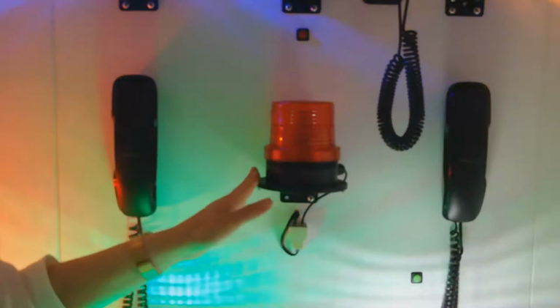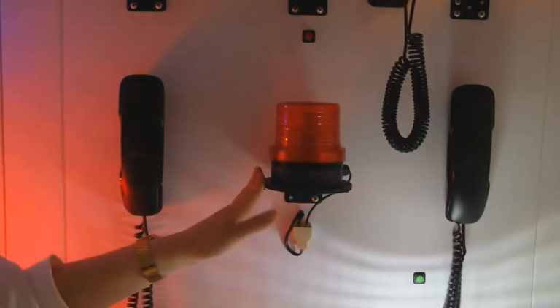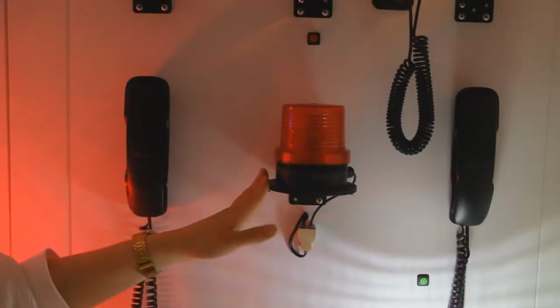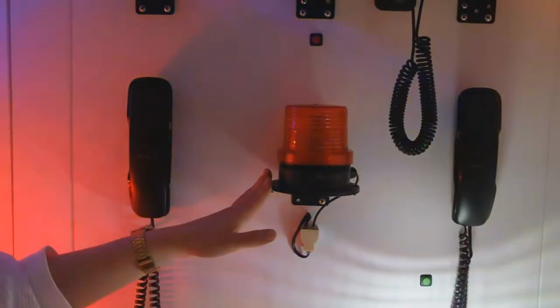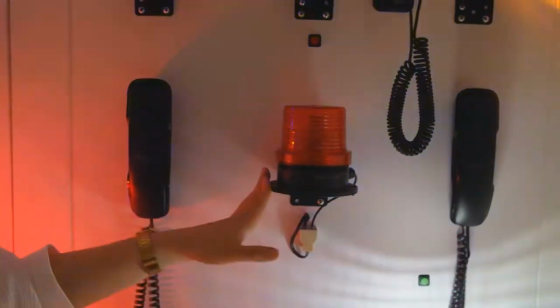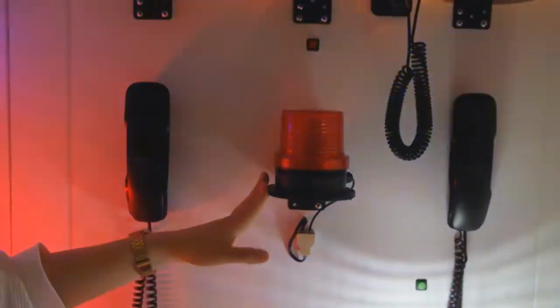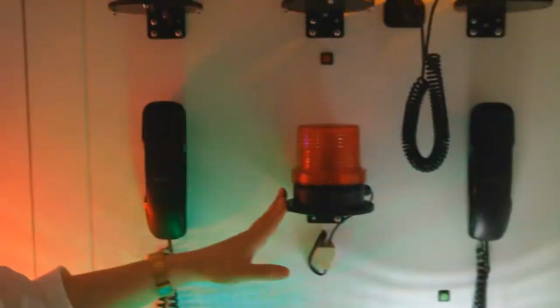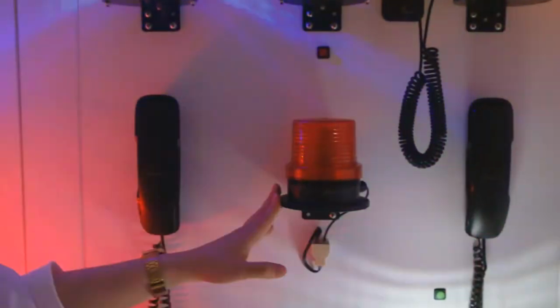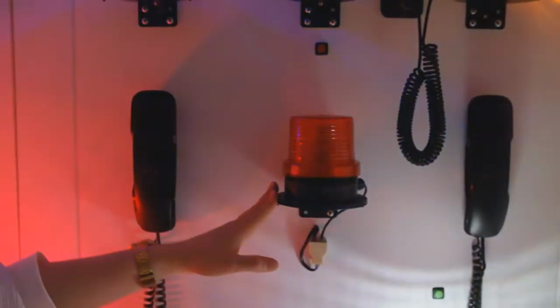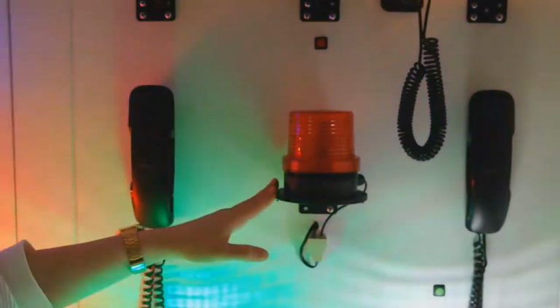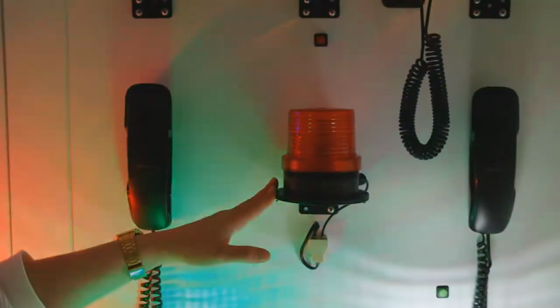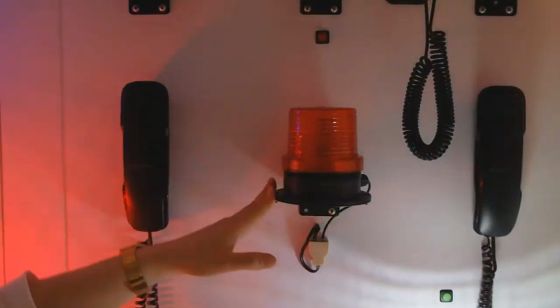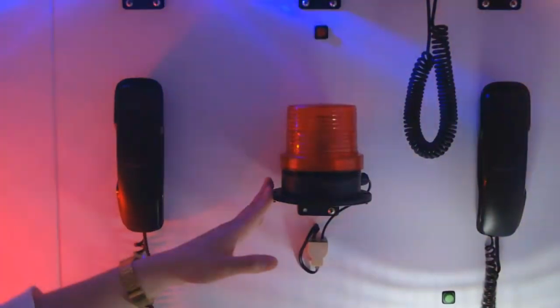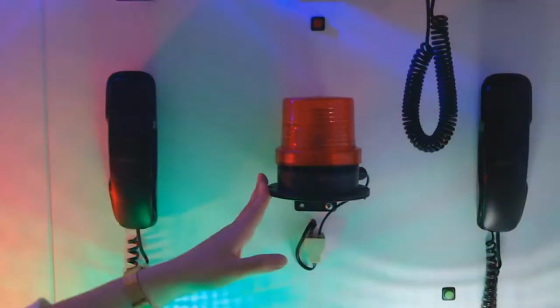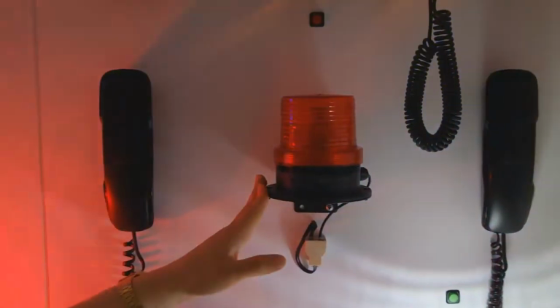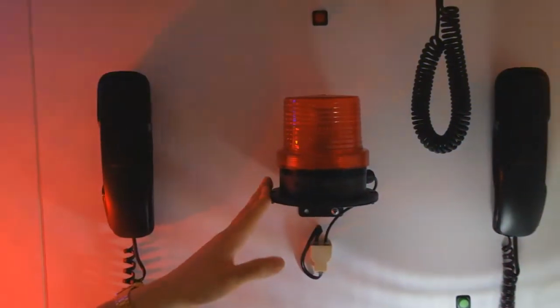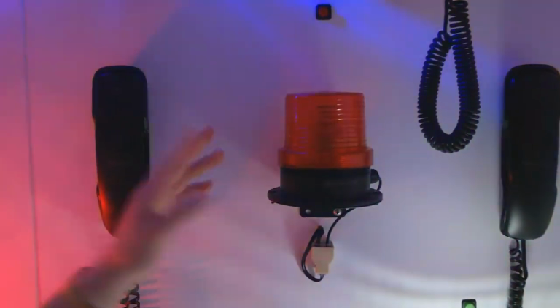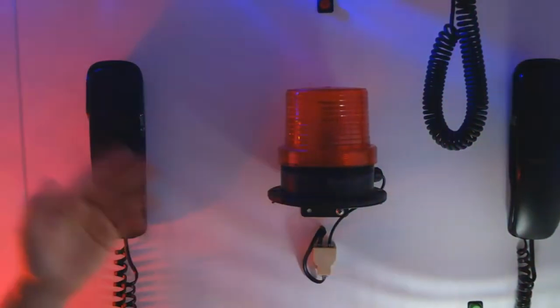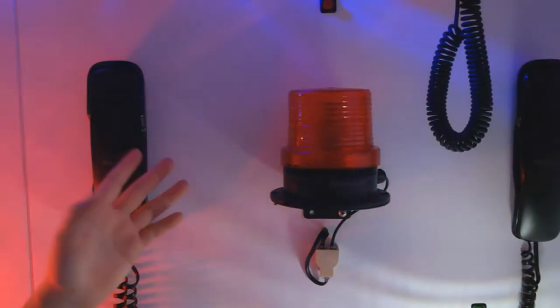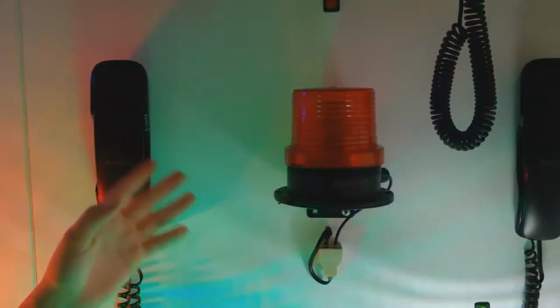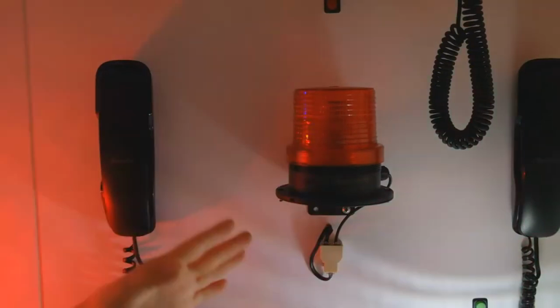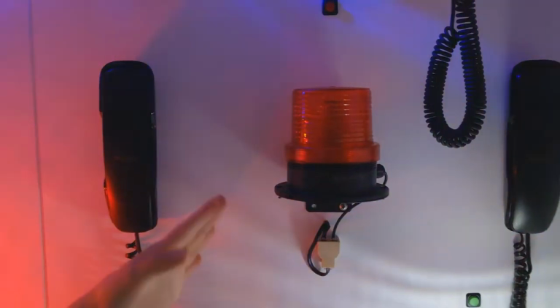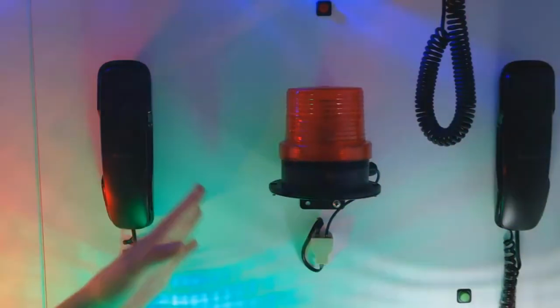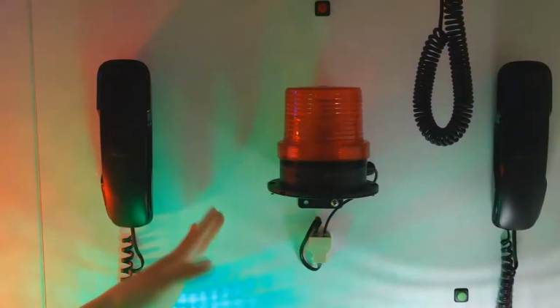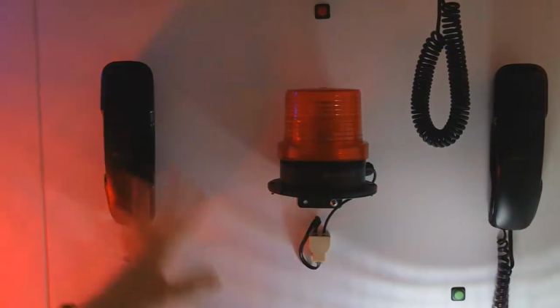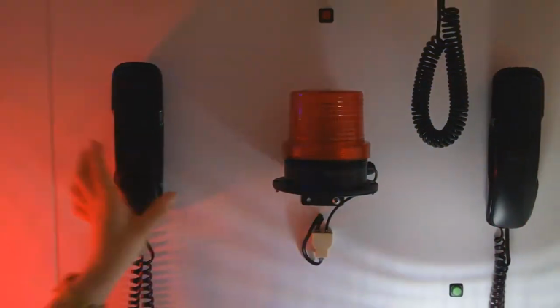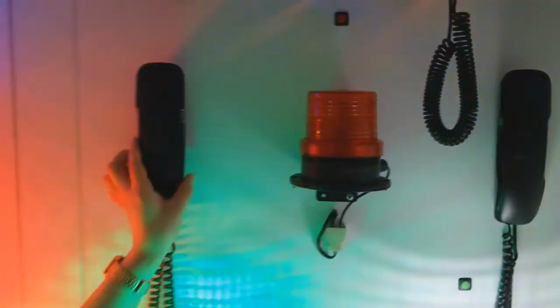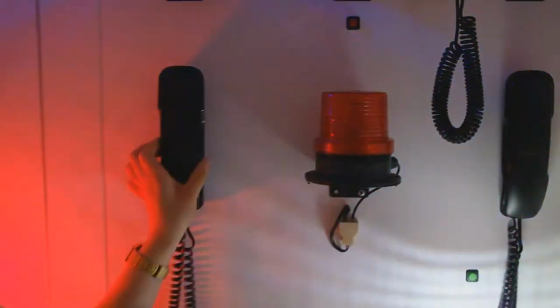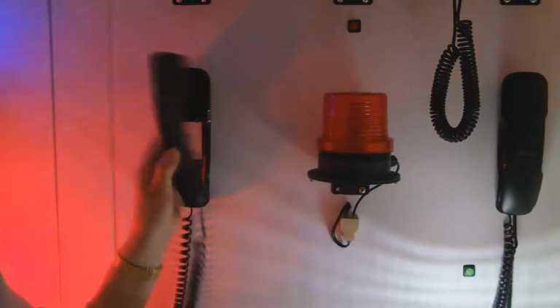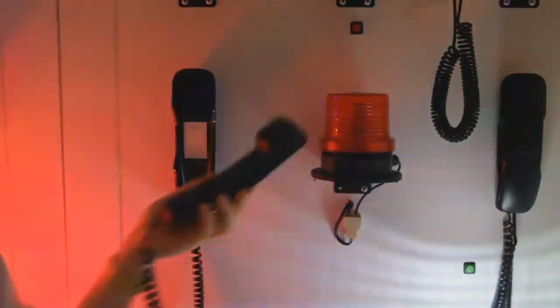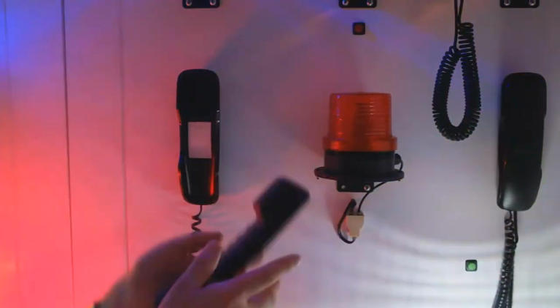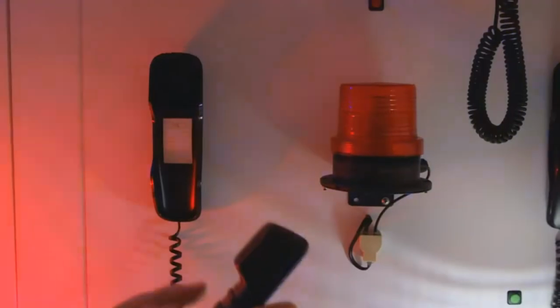This telephone is connected to a signal beacon for warning when the telephone rings. Let me demonstrate it for you — I will call.